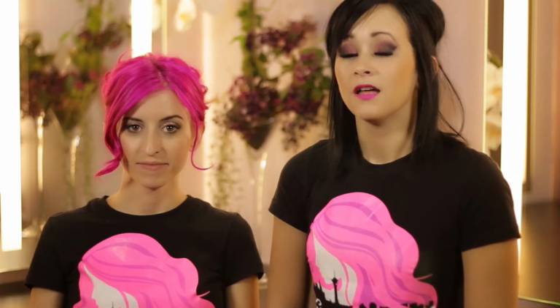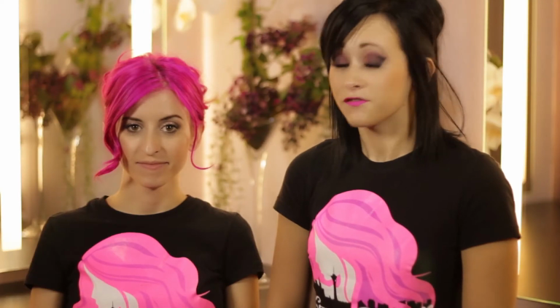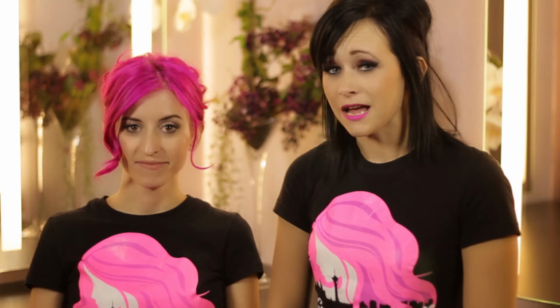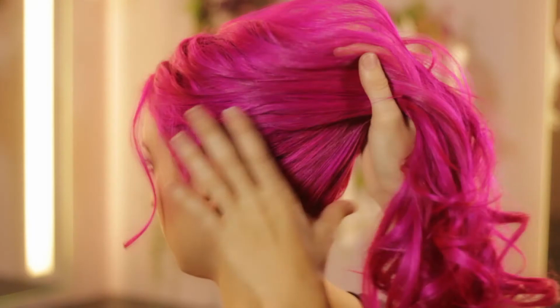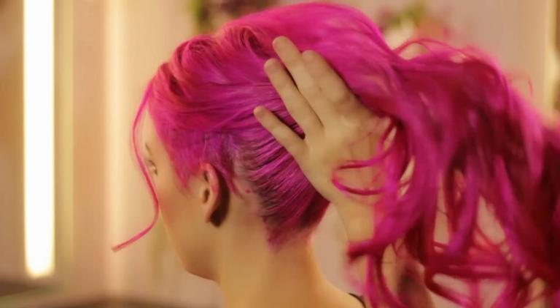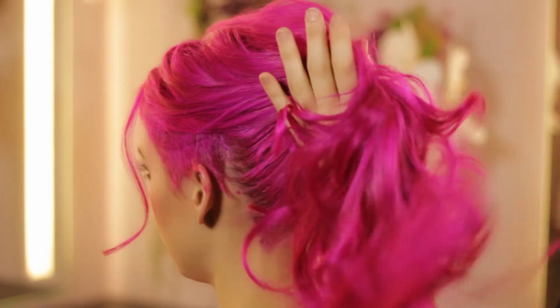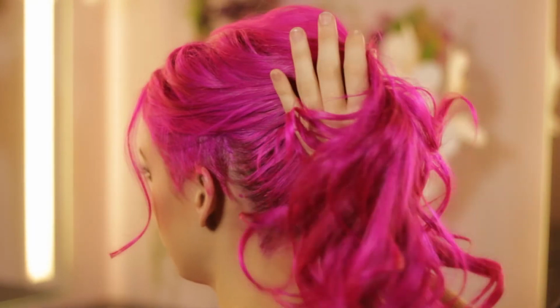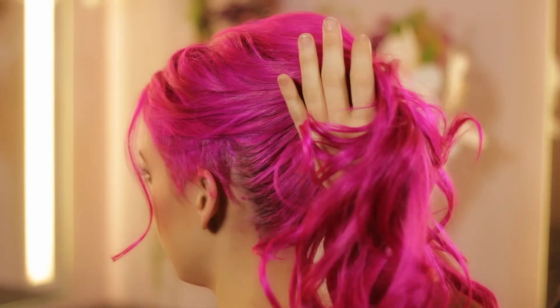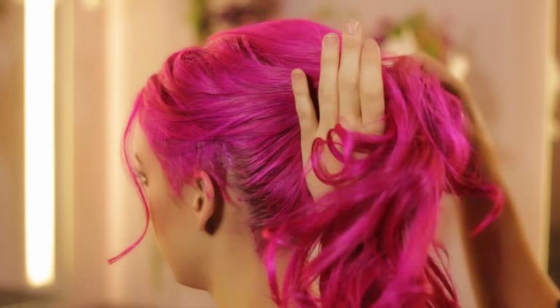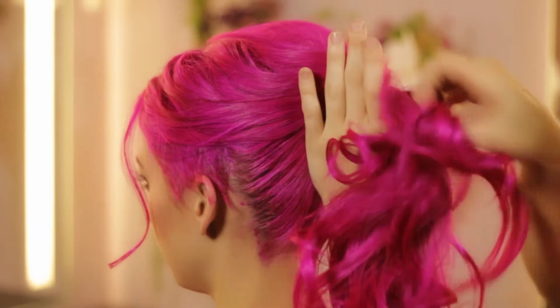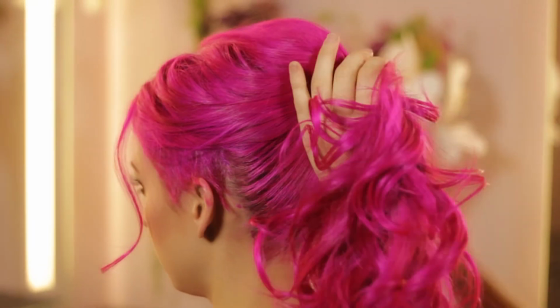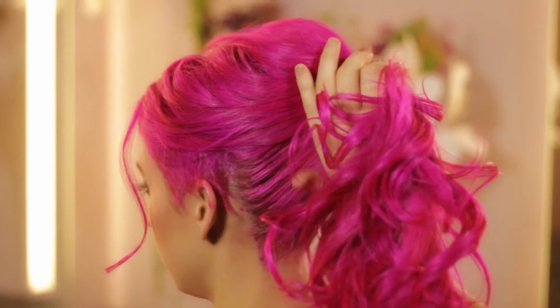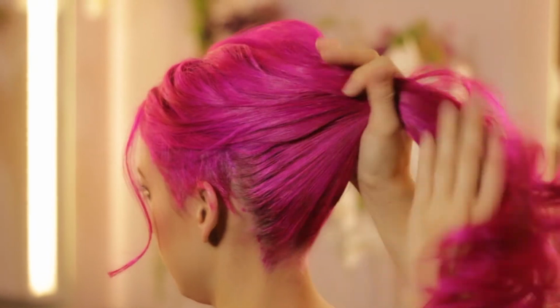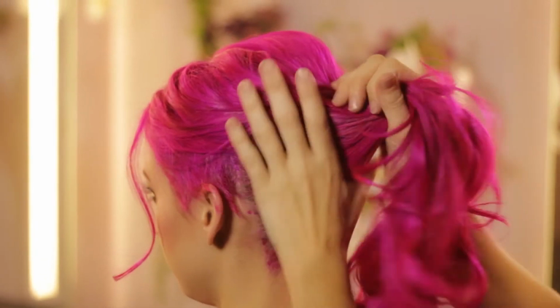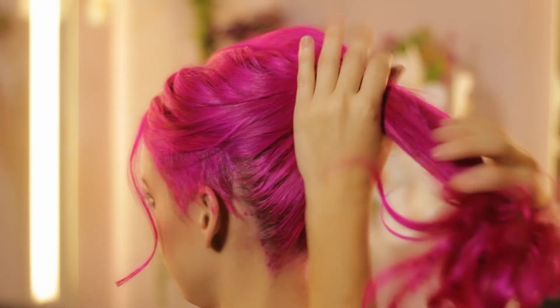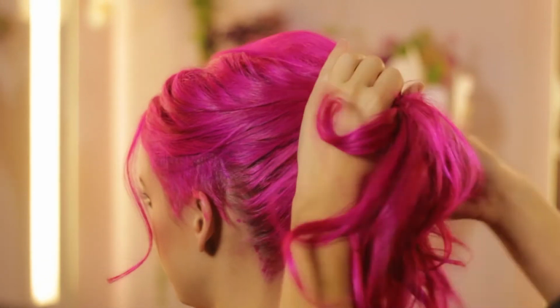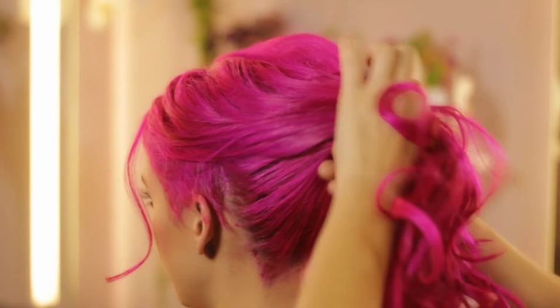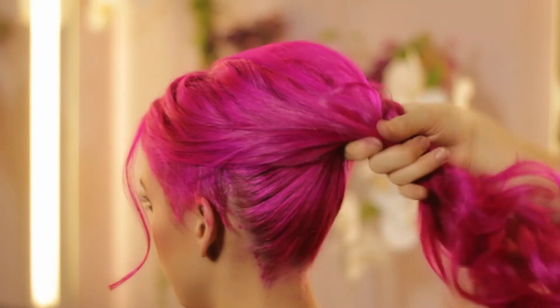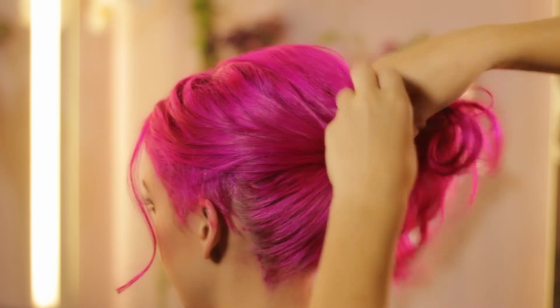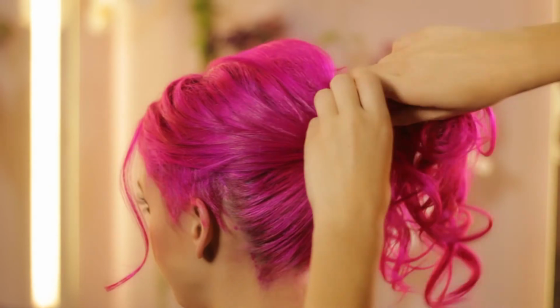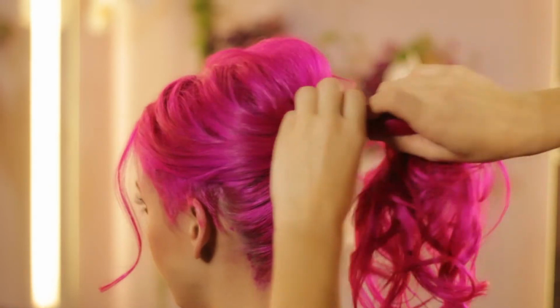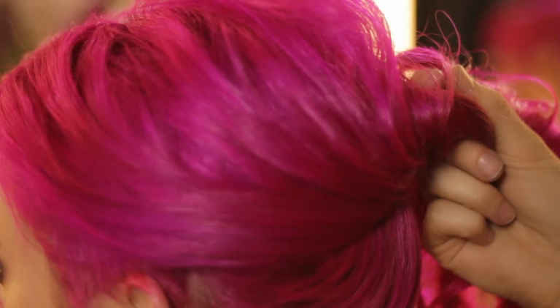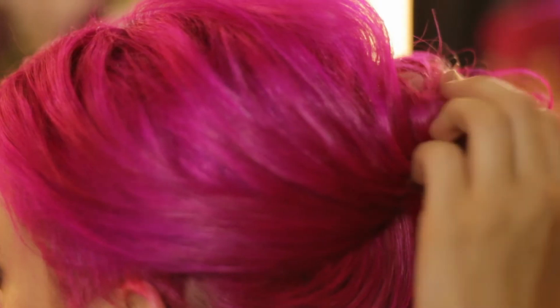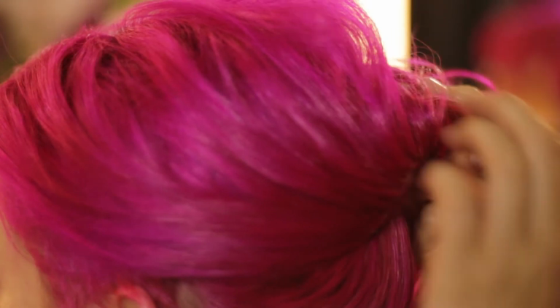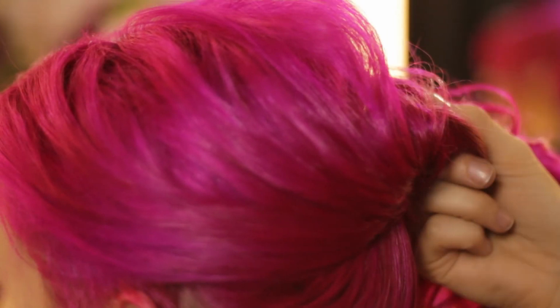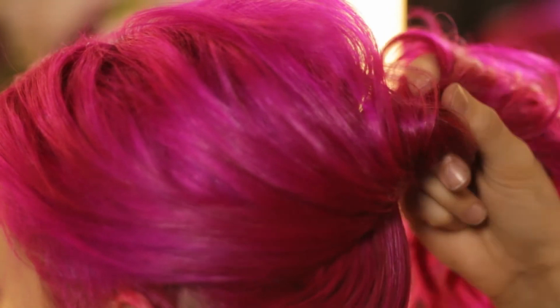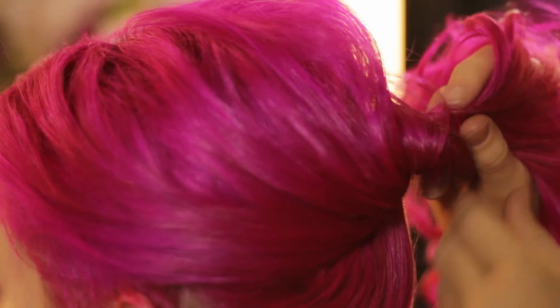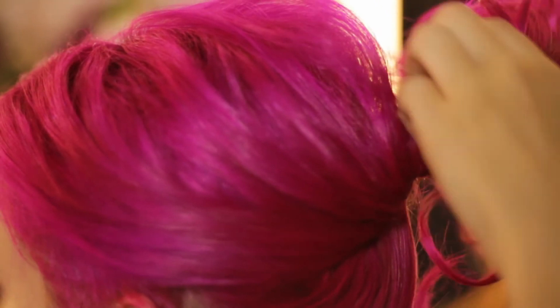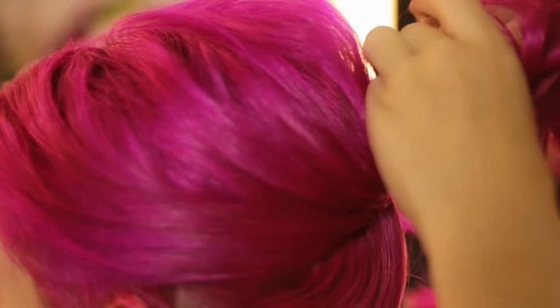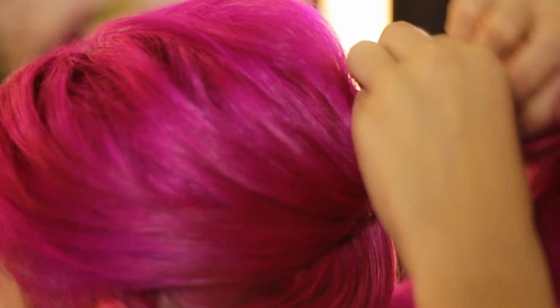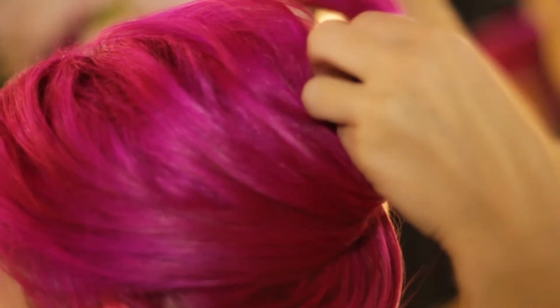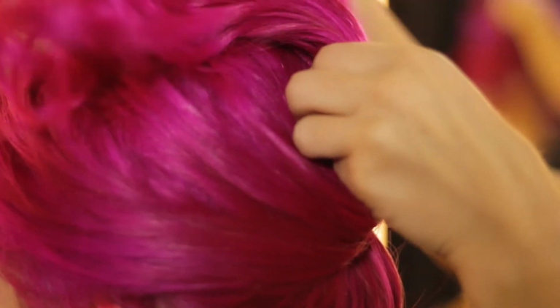This first style is done by curling the hair, pulling it loosely back, making sure not to pull the sides too tight, giving it a twist, and simply putting in a few pins to hold it into place.